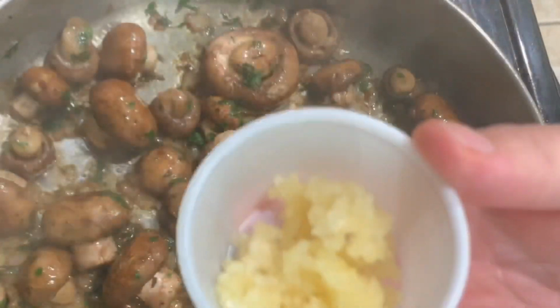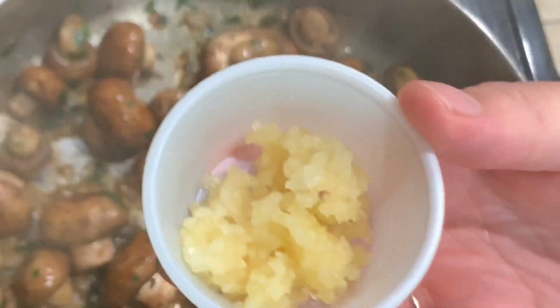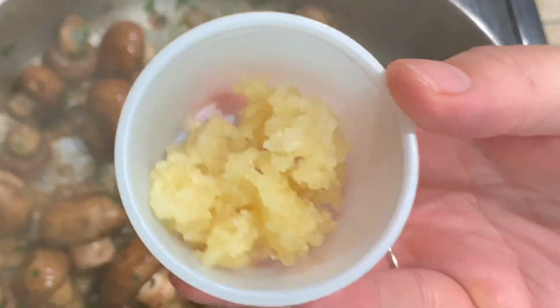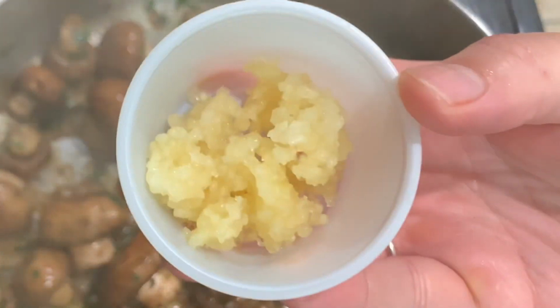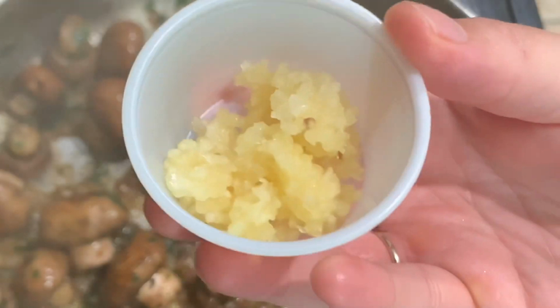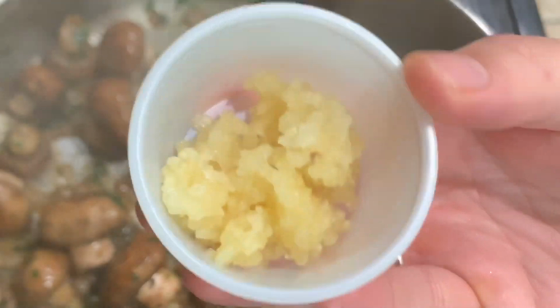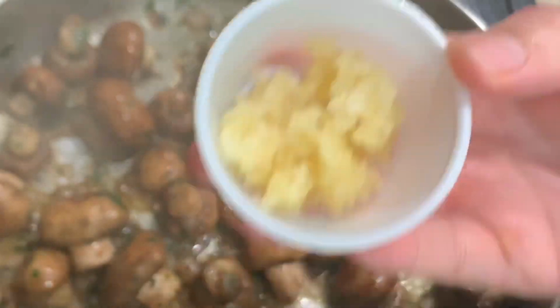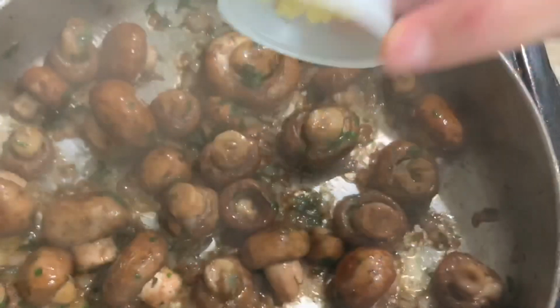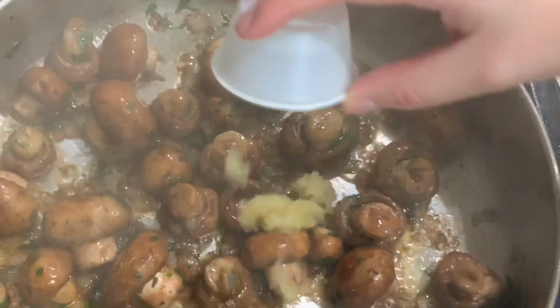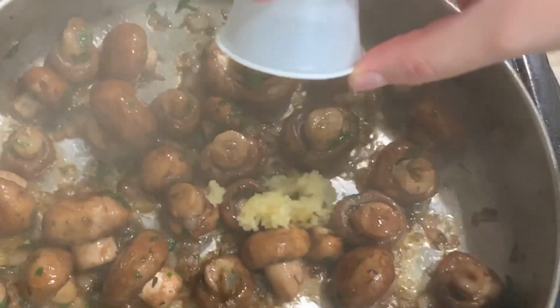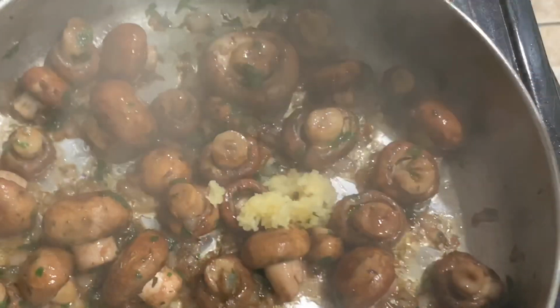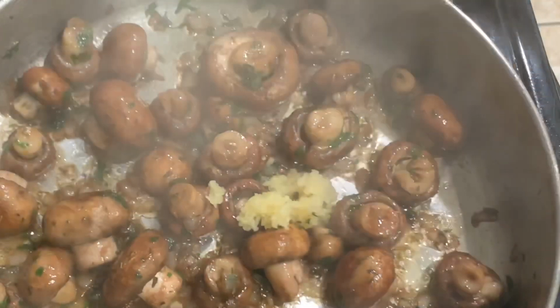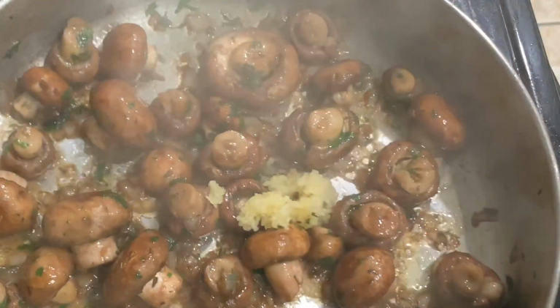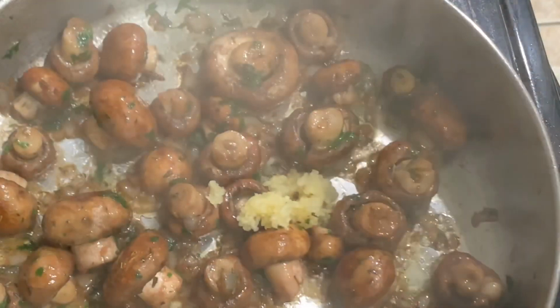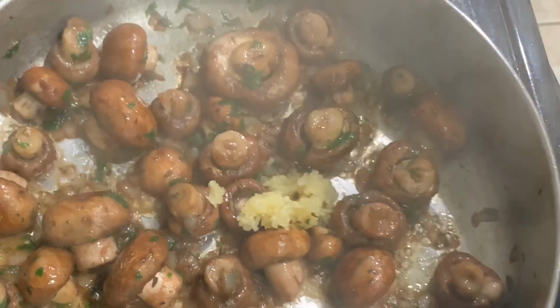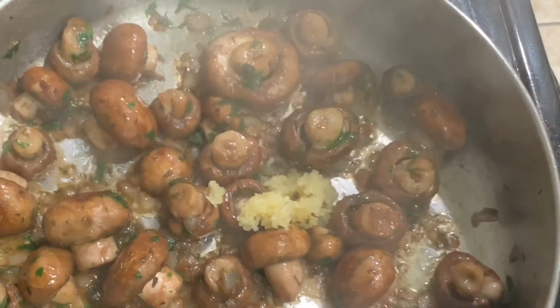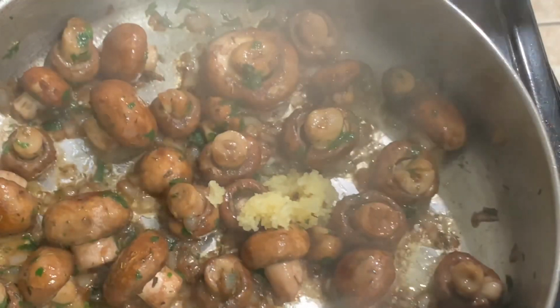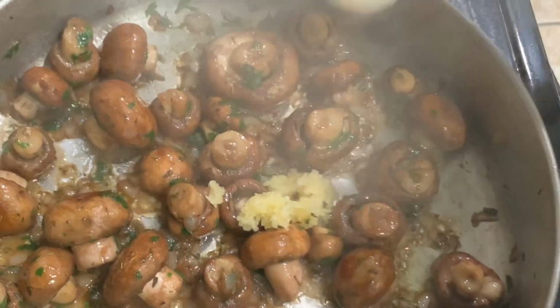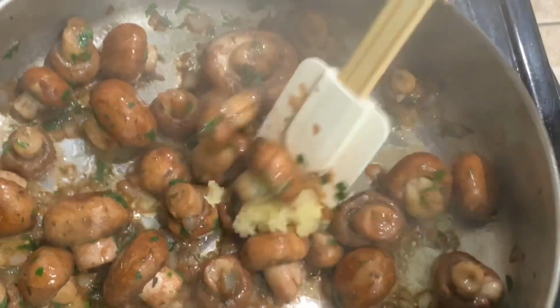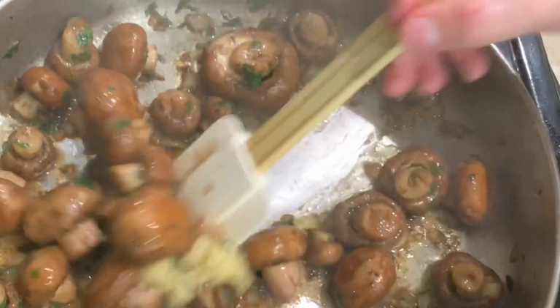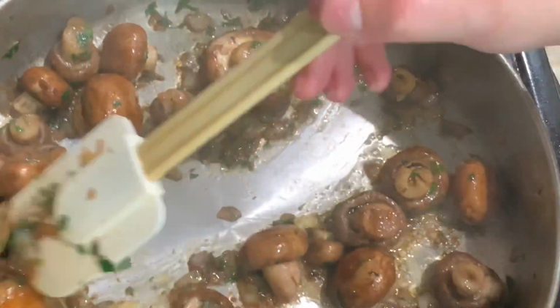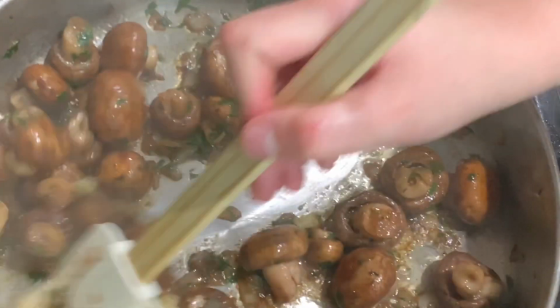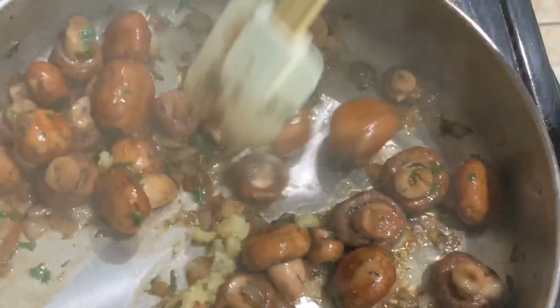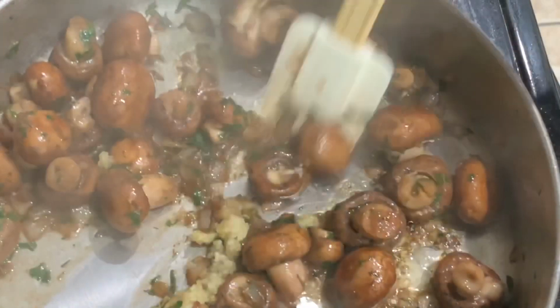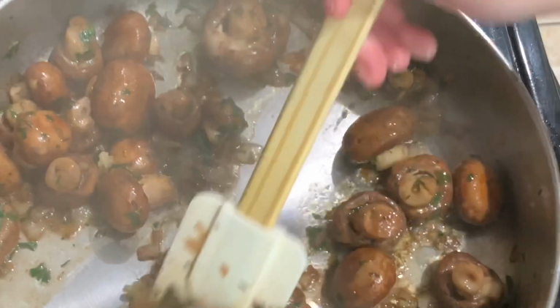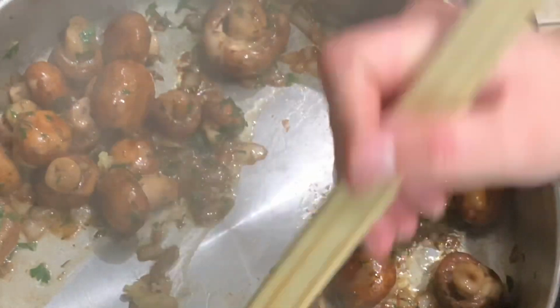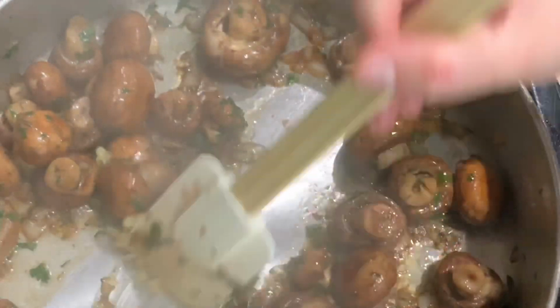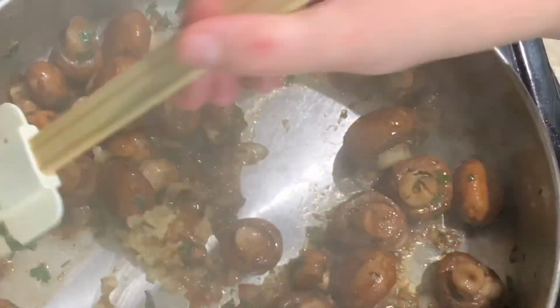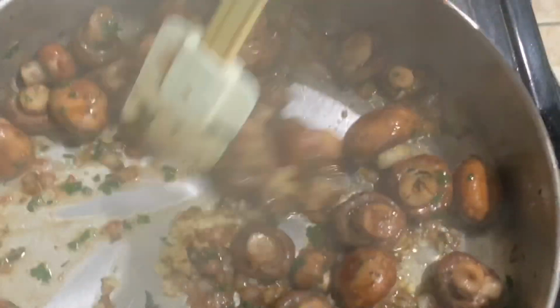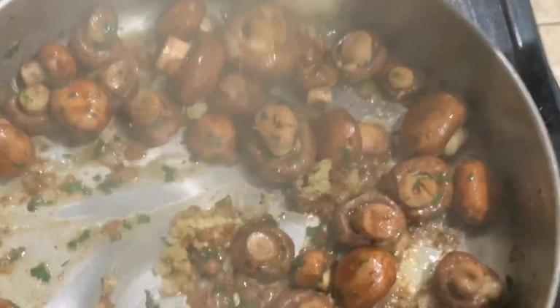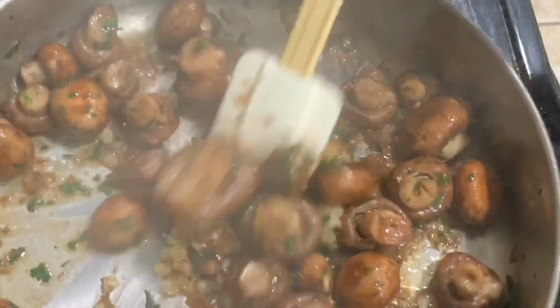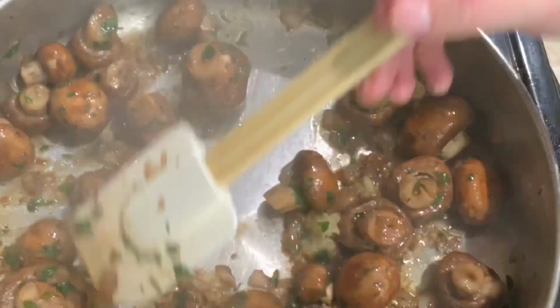I'm going to go ahead and add the minced garlic. Over here I have four large minced garlic cloves, and I'm going to mix that in with the mushrooms for about 30 seconds.